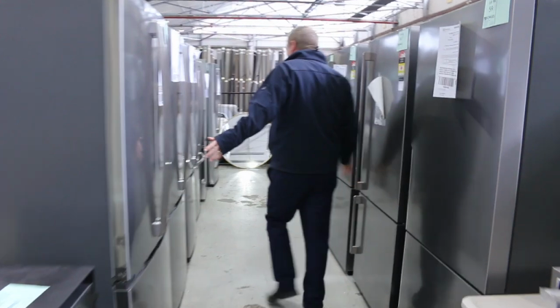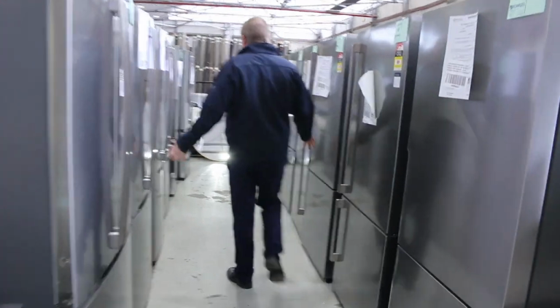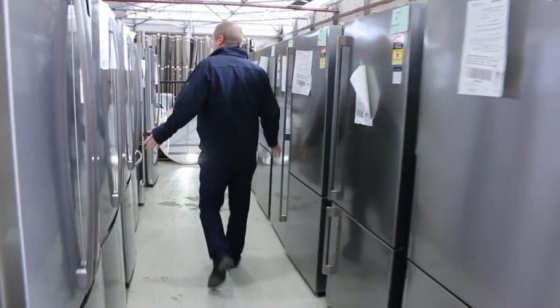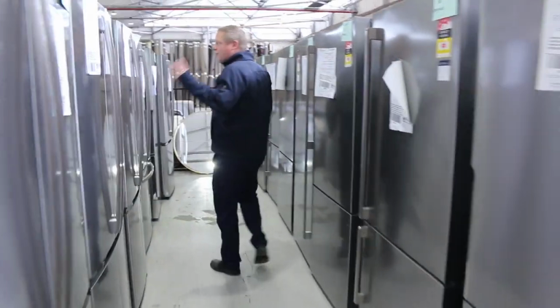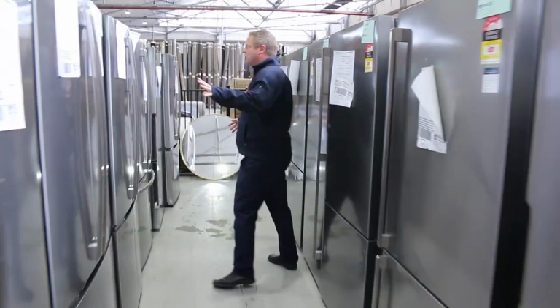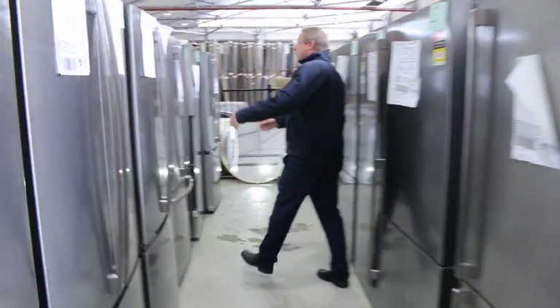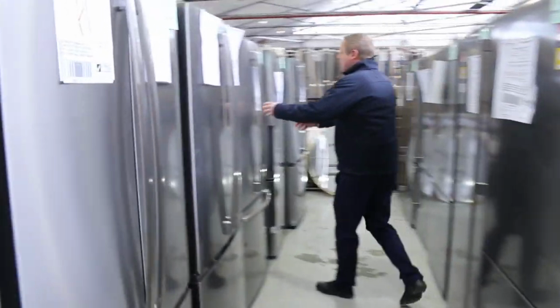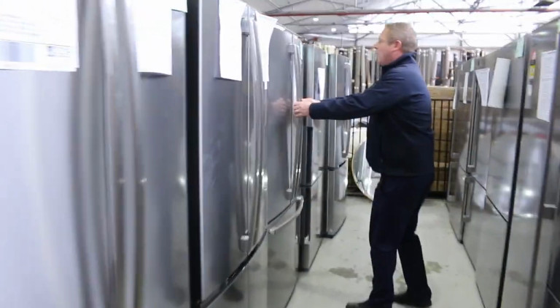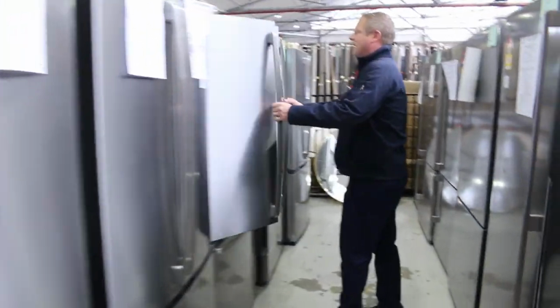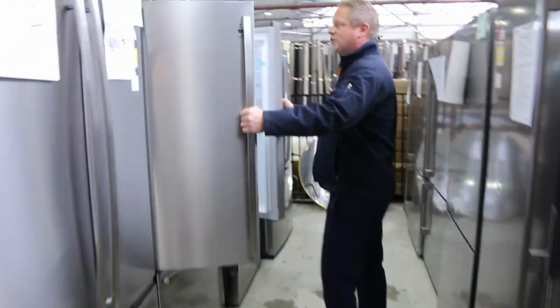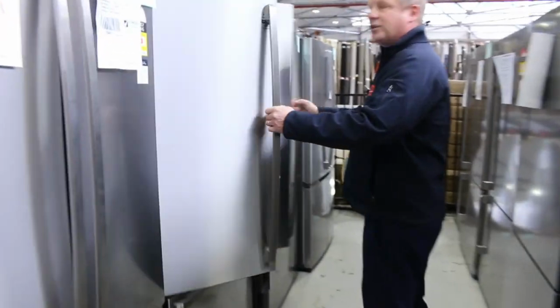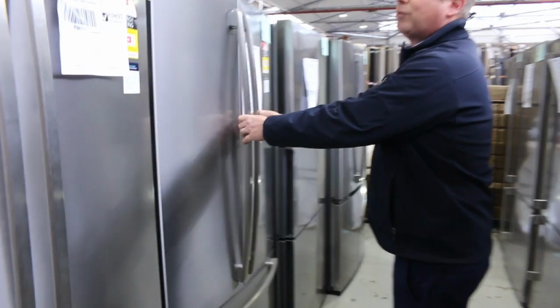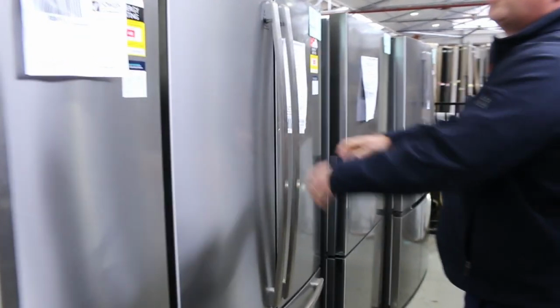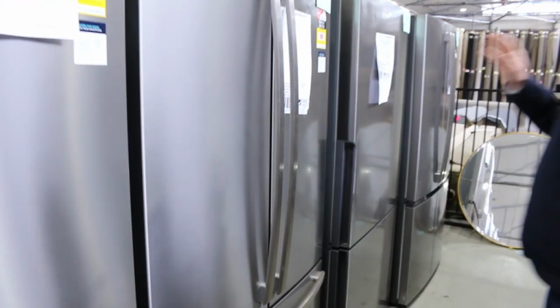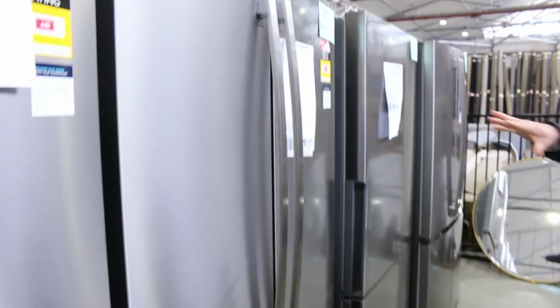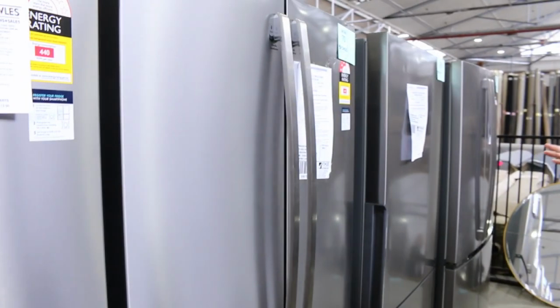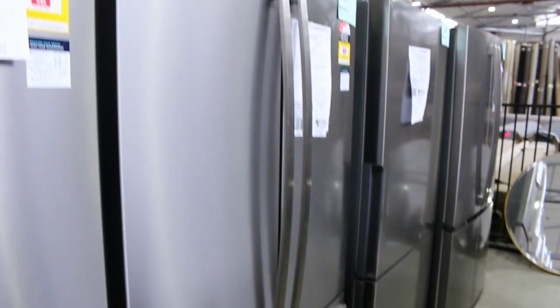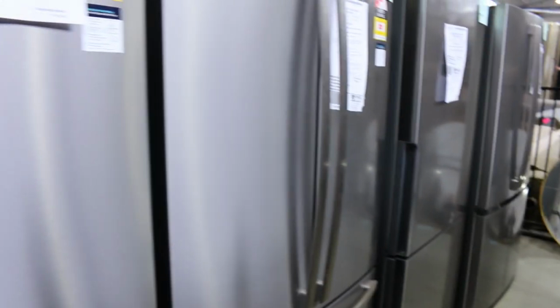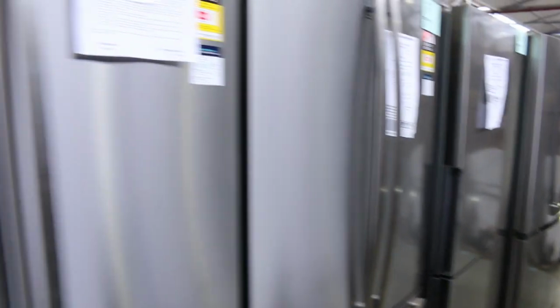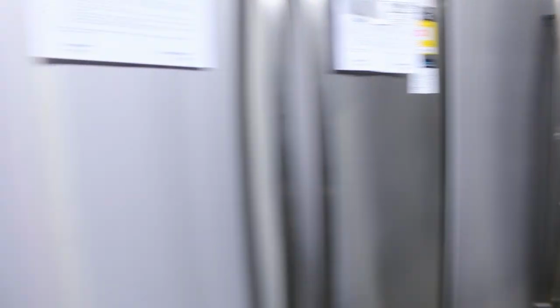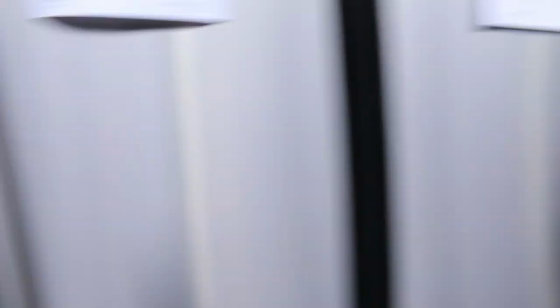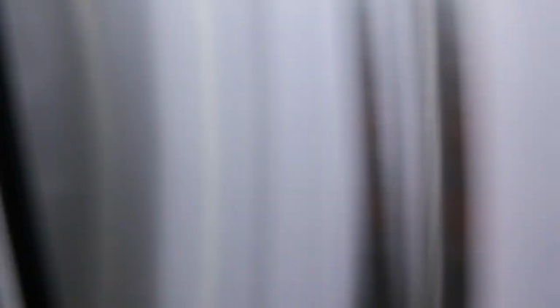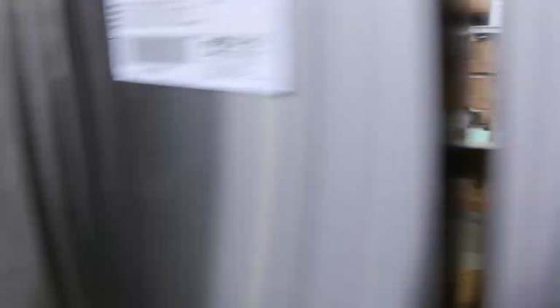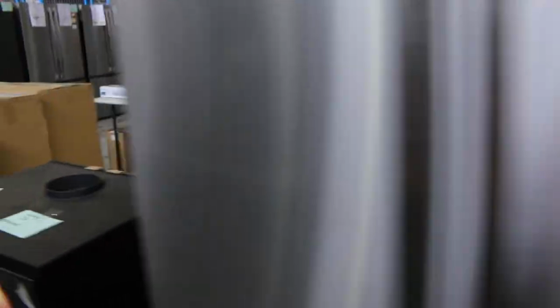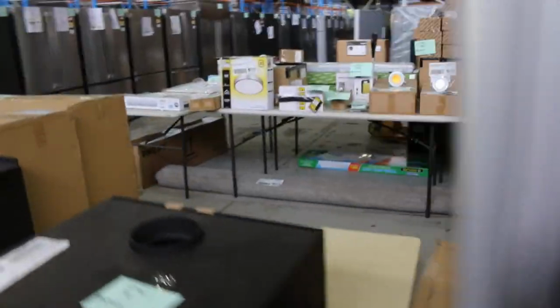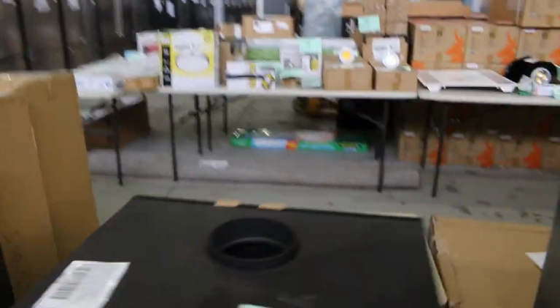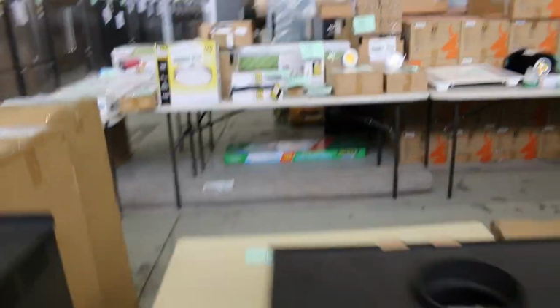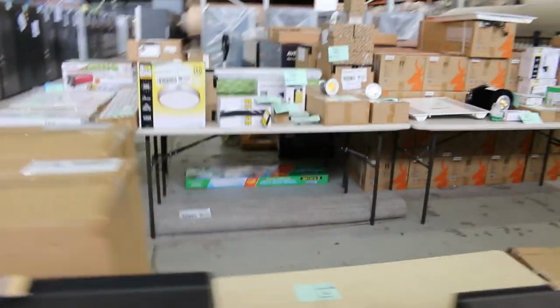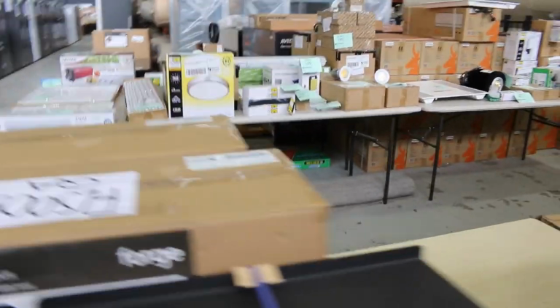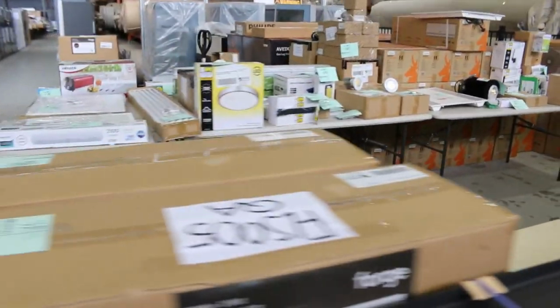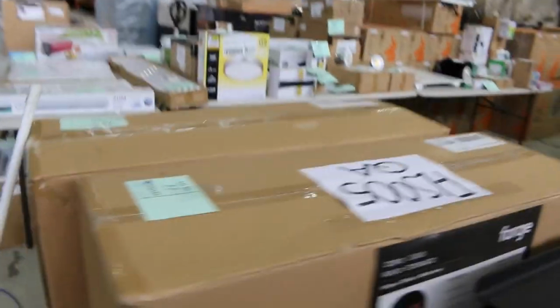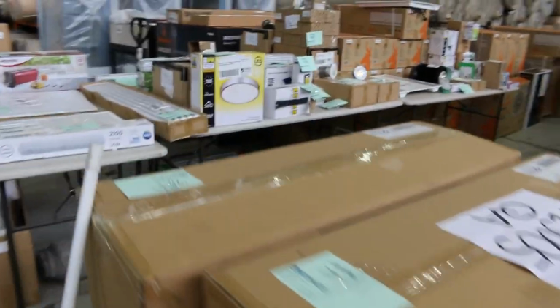Loads more fridges through here — lots of French door. All these beautiful Westinghouse French door fridges, there's plenty of those. 530 litres, 550 litres, 600 litres is probably the biggest in the French doors. Really nice looking units.